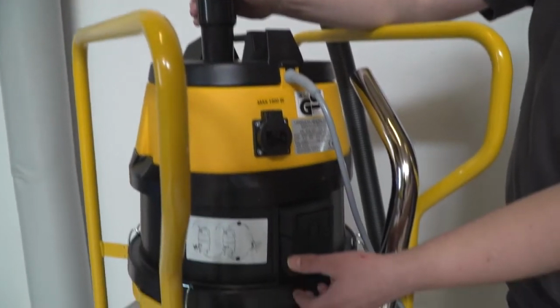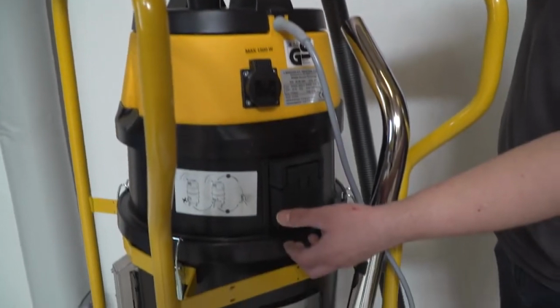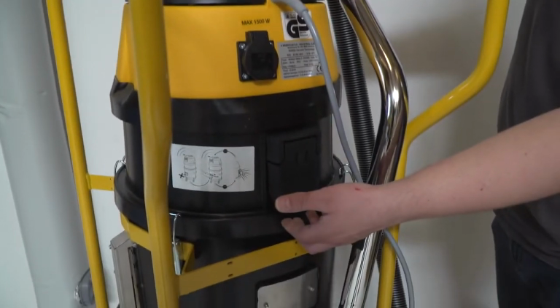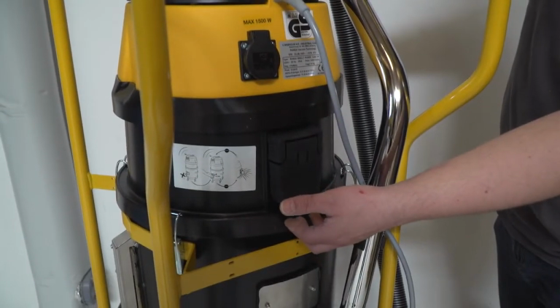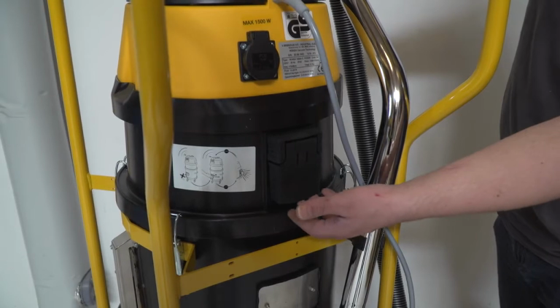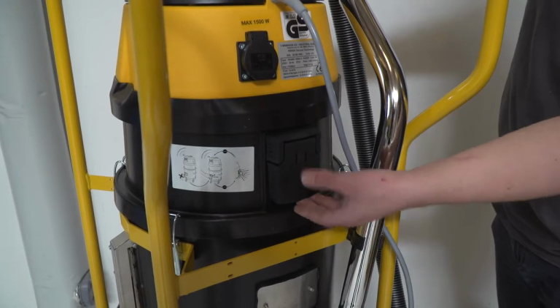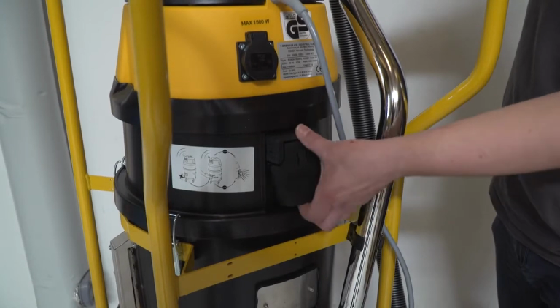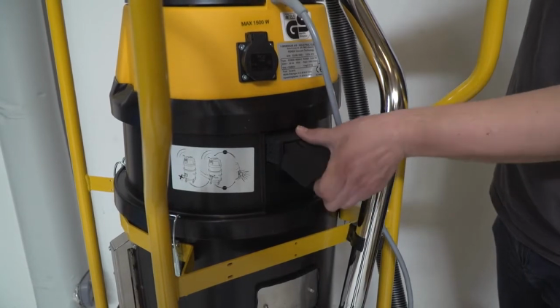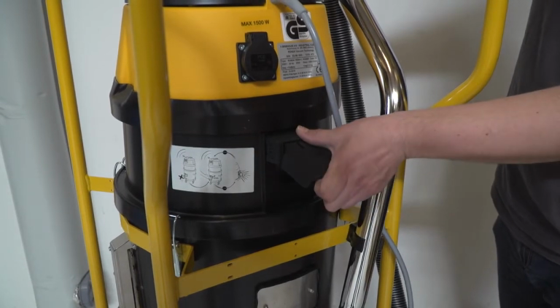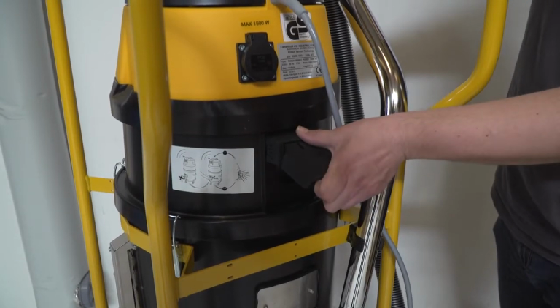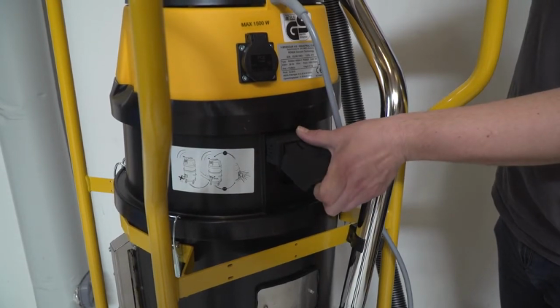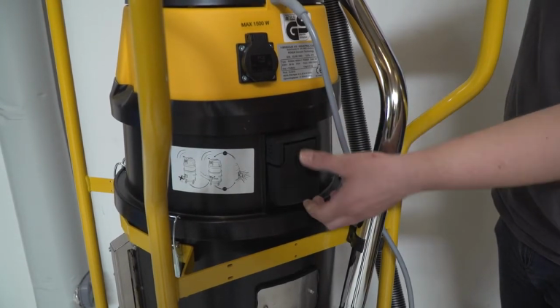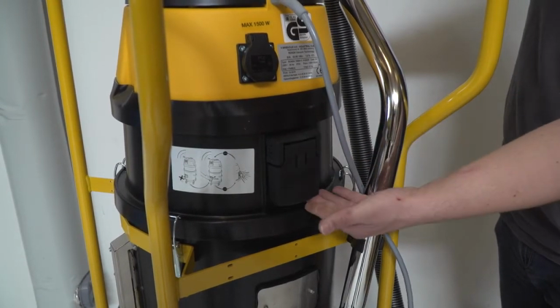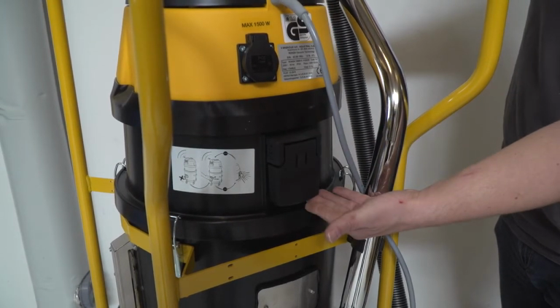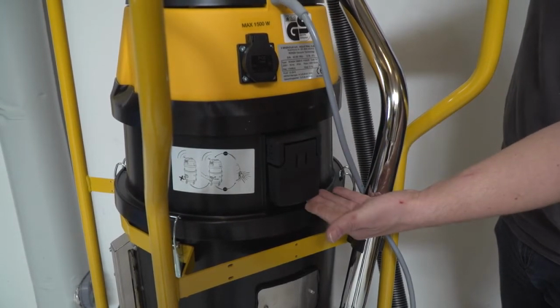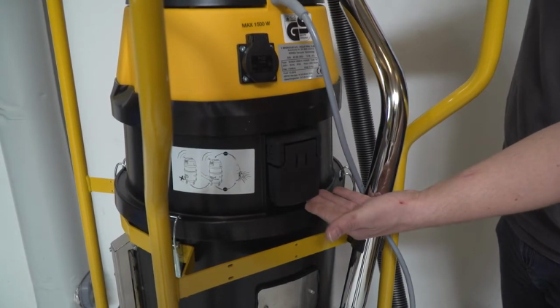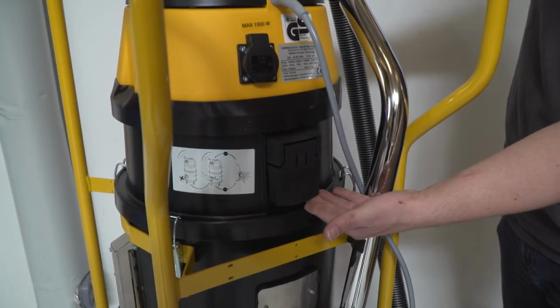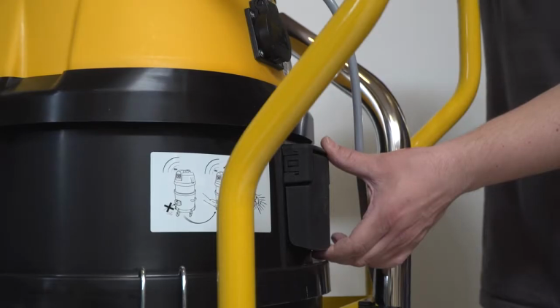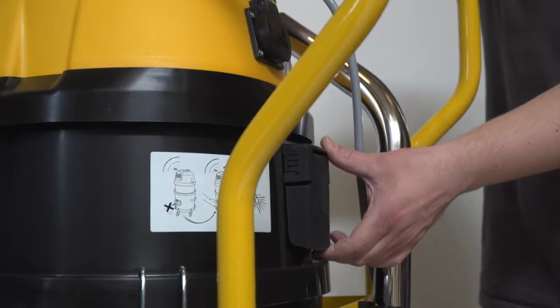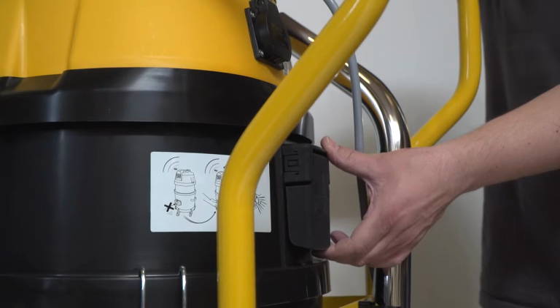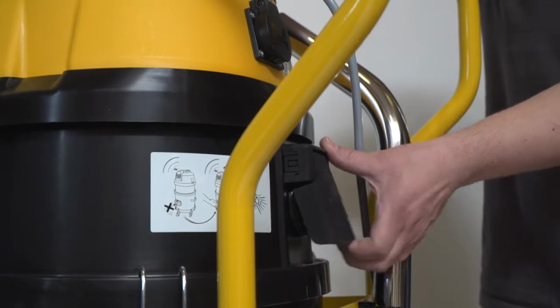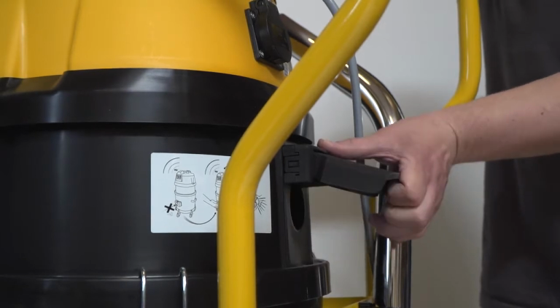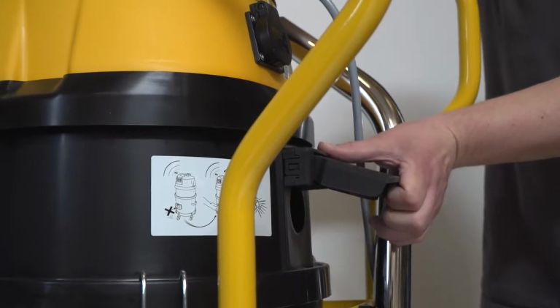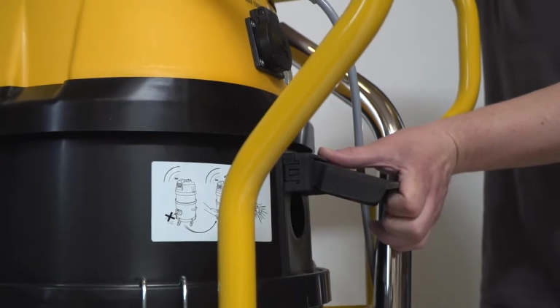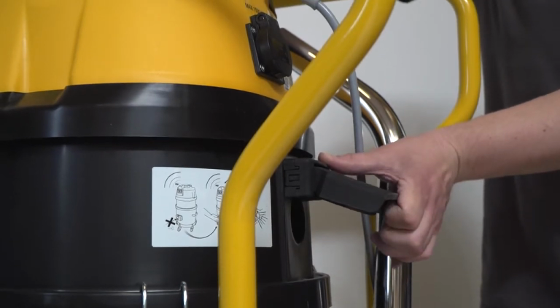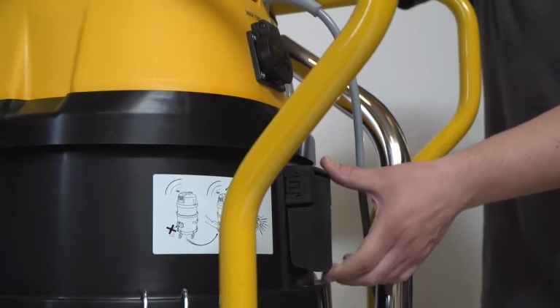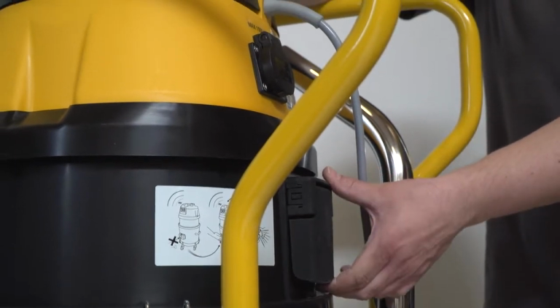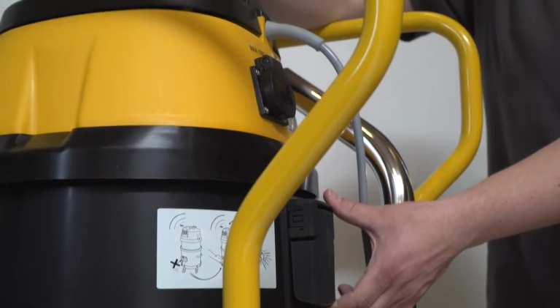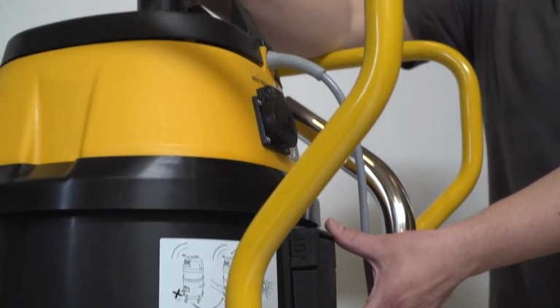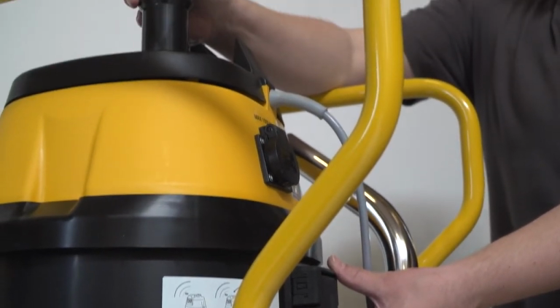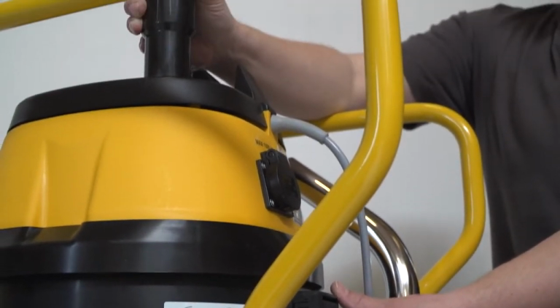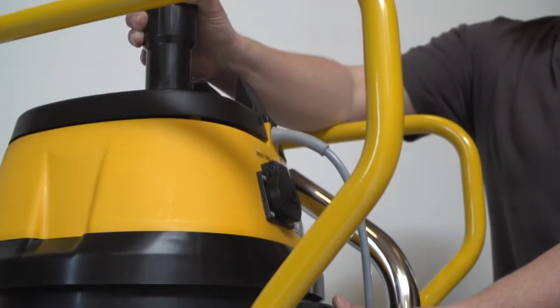Before emptying the machine, the filter is easily and effectively cleaned by blocking the hose. A vacuum is created inside the container, and when the pressure is relieved, the chalk effect efficiently cleans the filter.